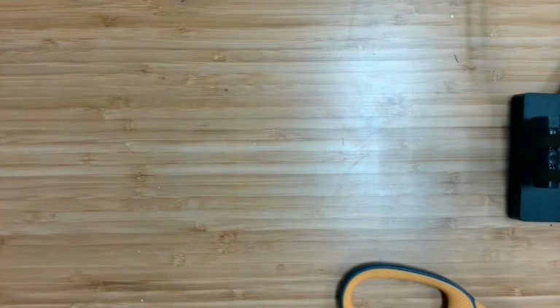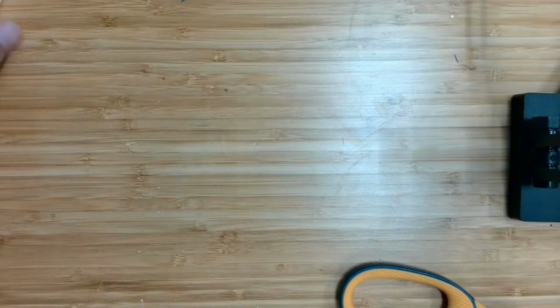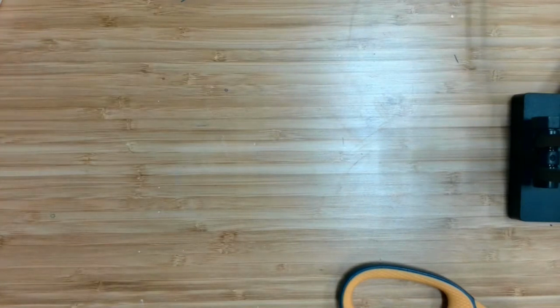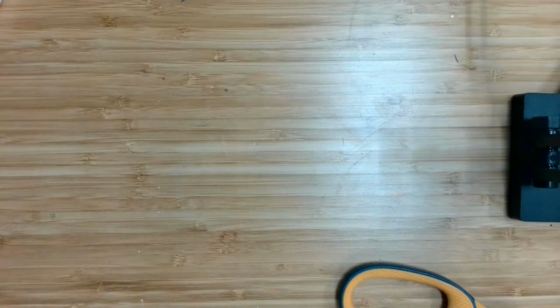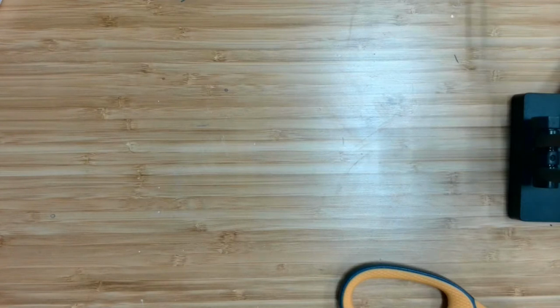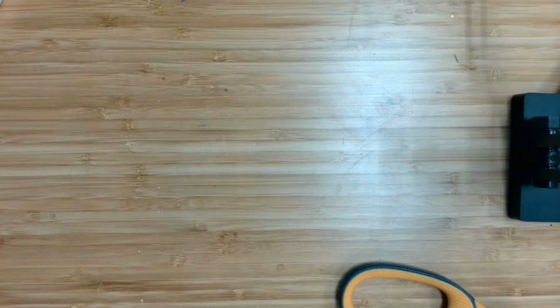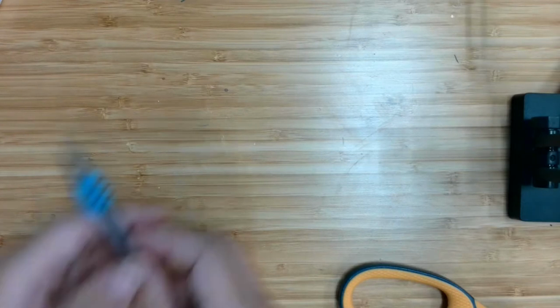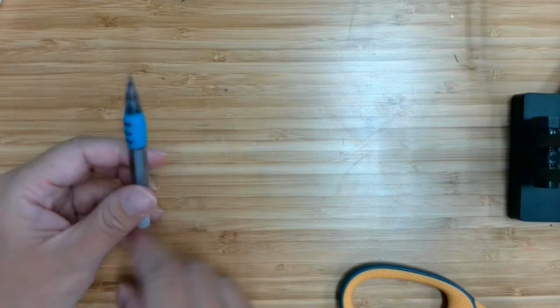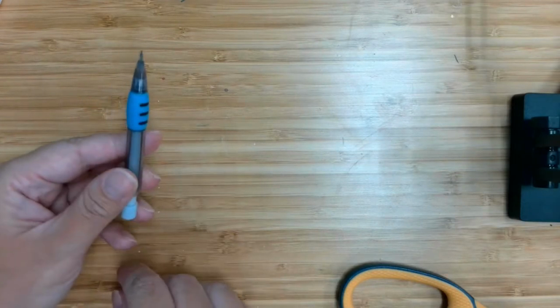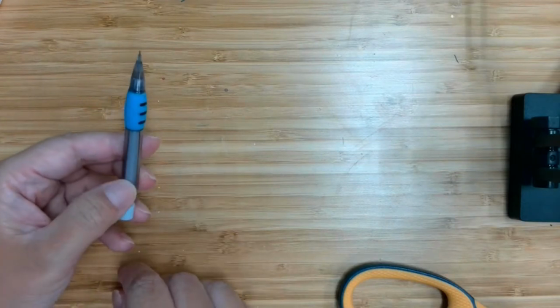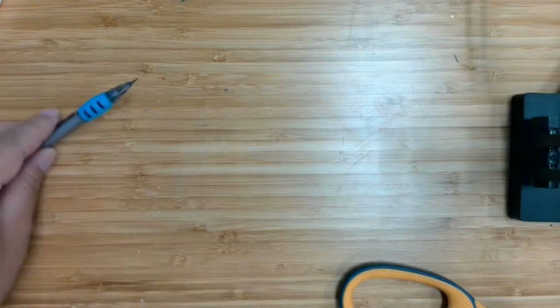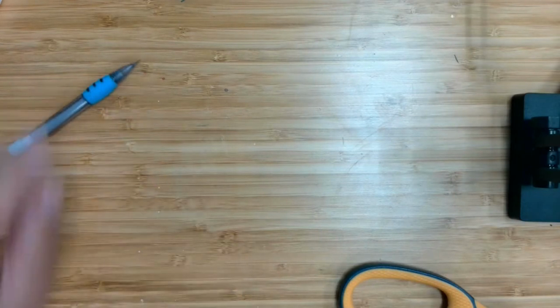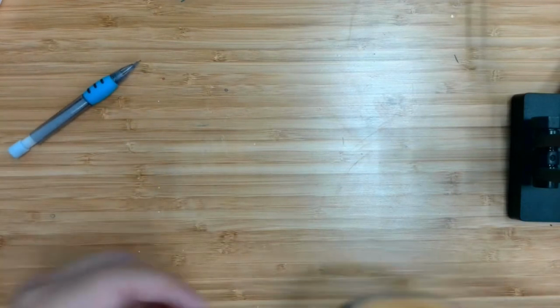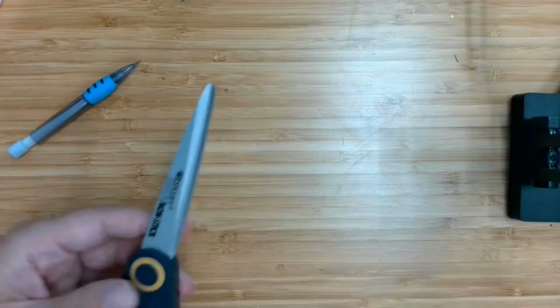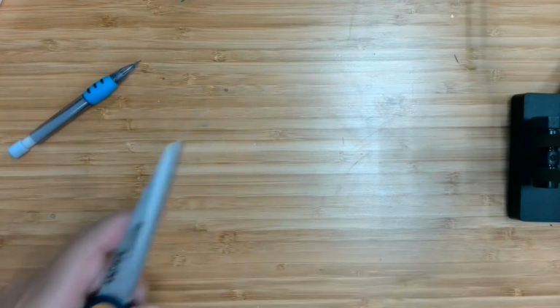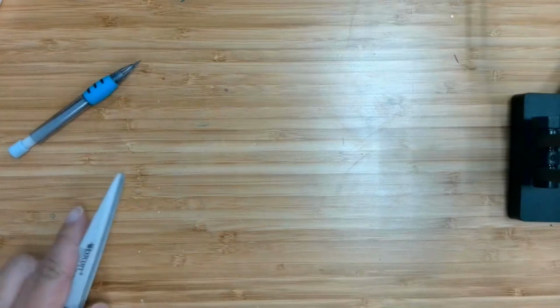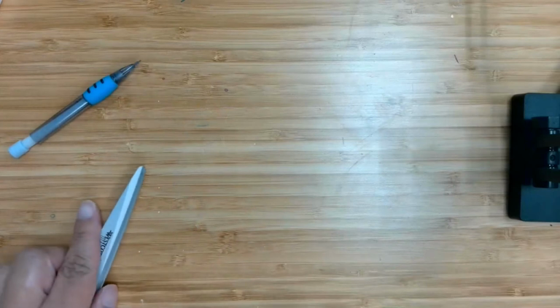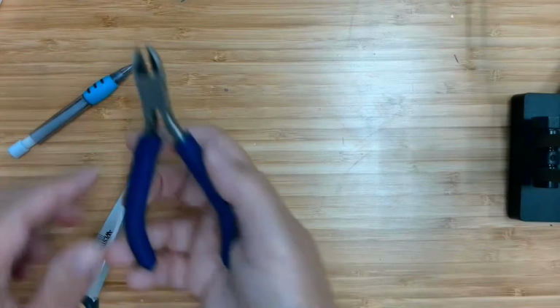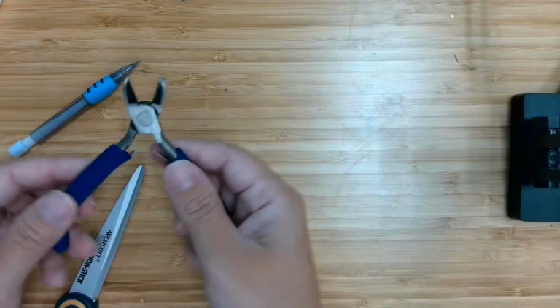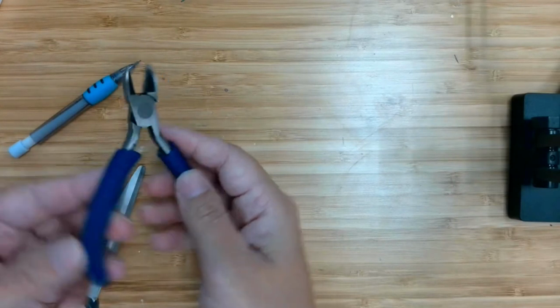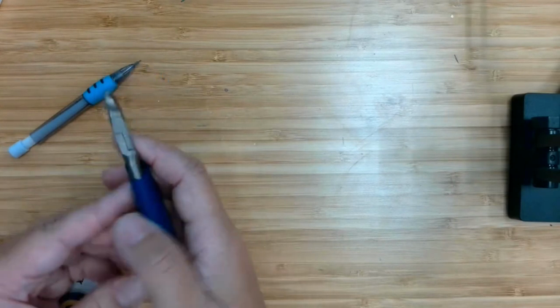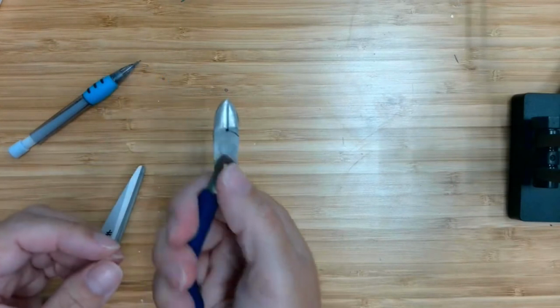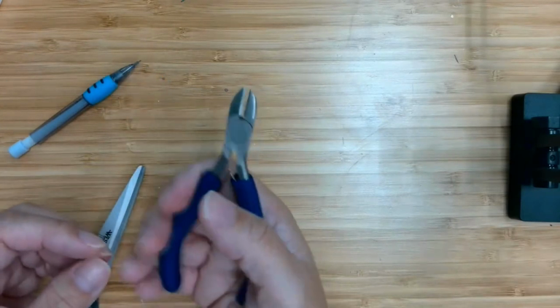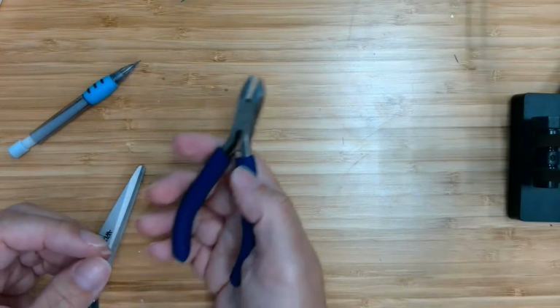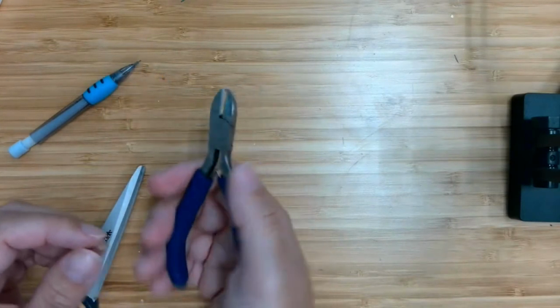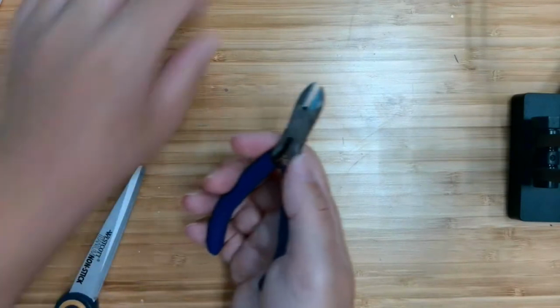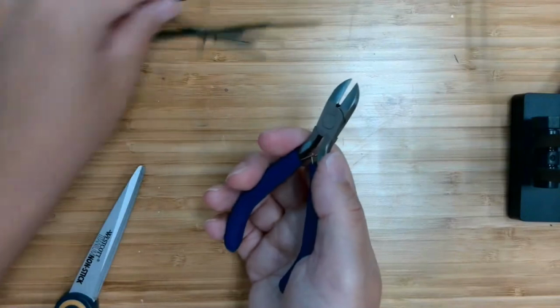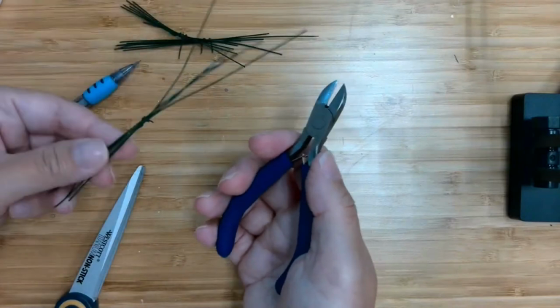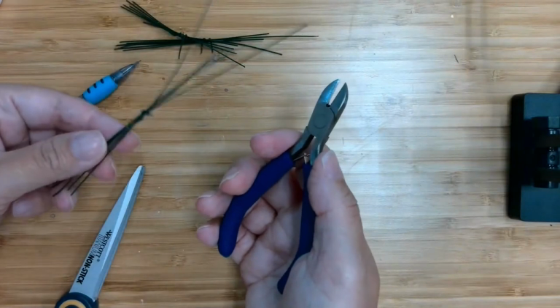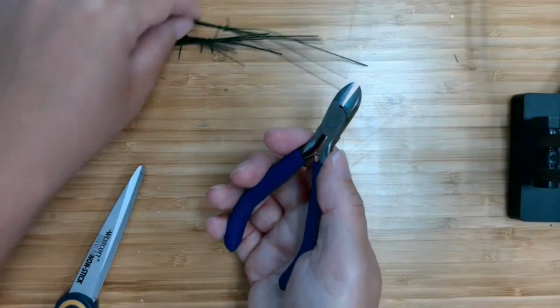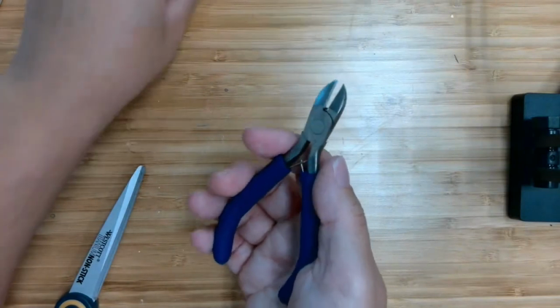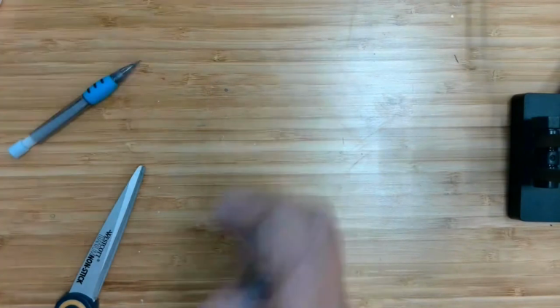Some things you may want to have handy before we get started: a pencil or pen, and some scissors. If you have a wire cutter, you may want to also use that in case you want to change the length of the wire, but it's not absolutely necessary.